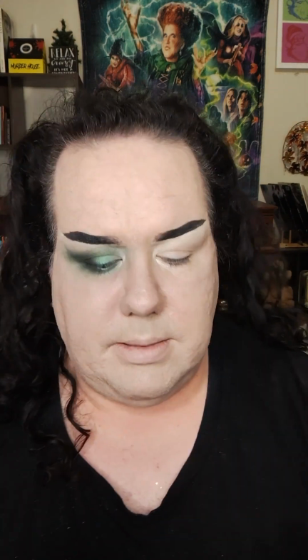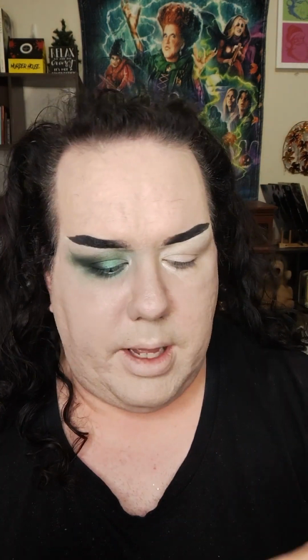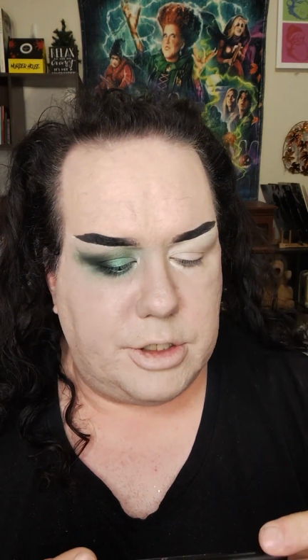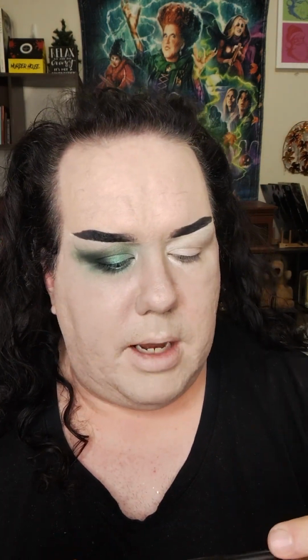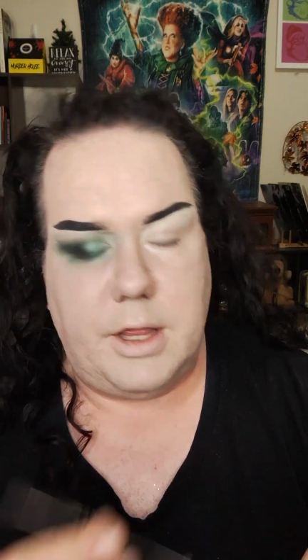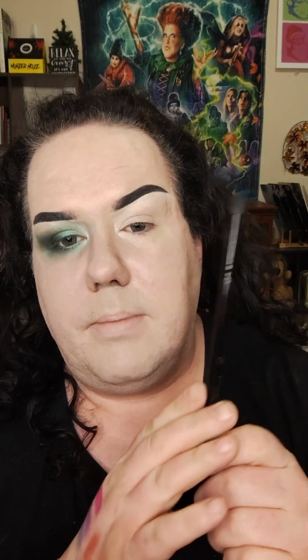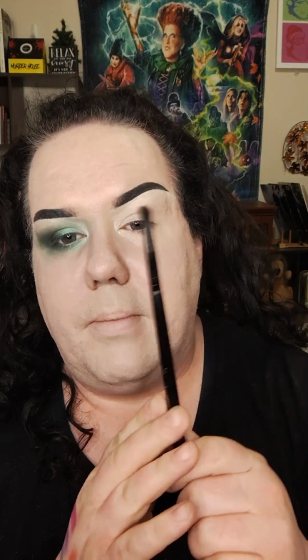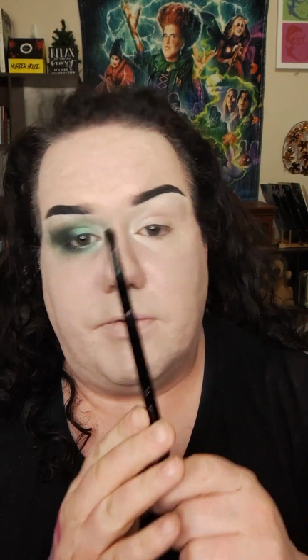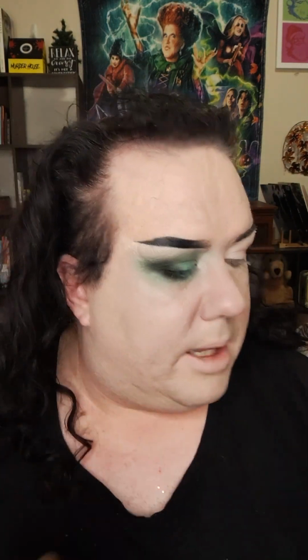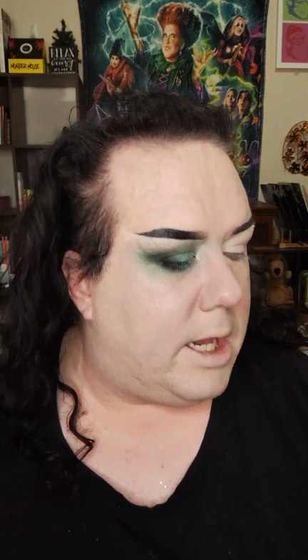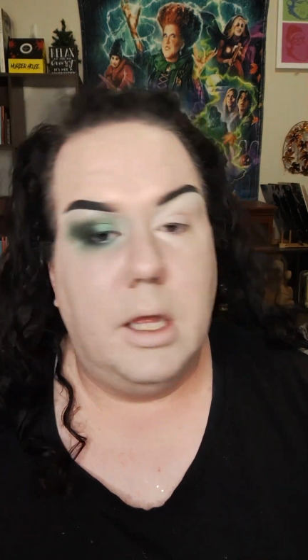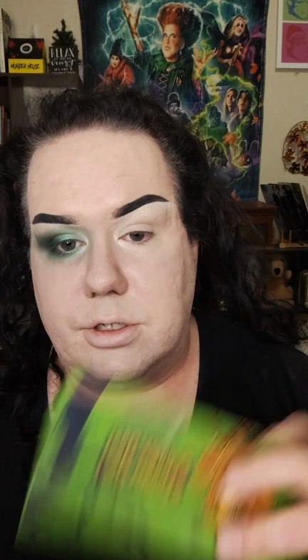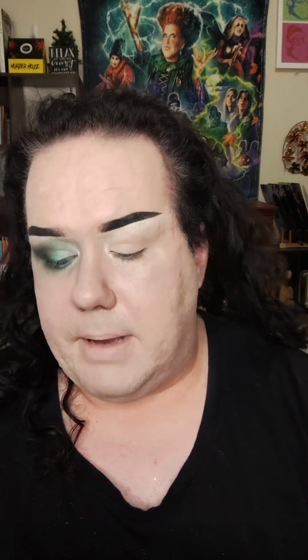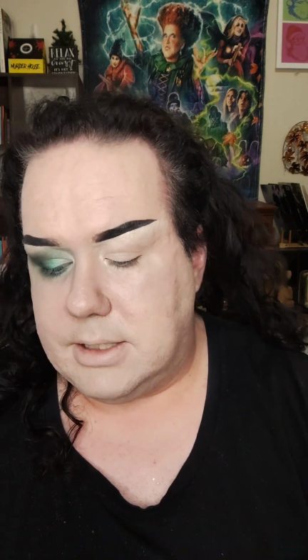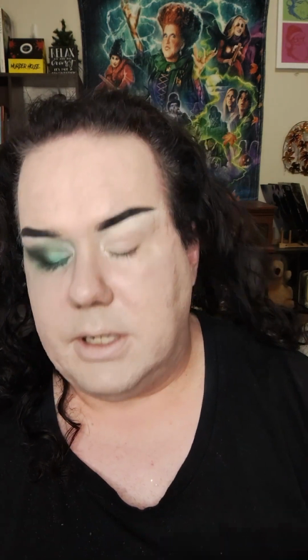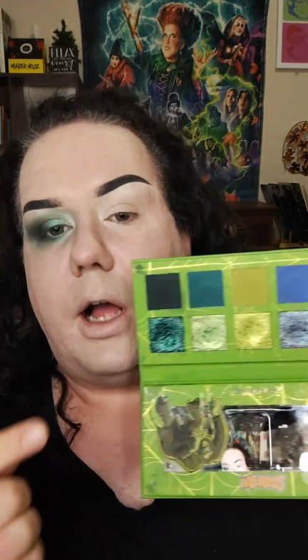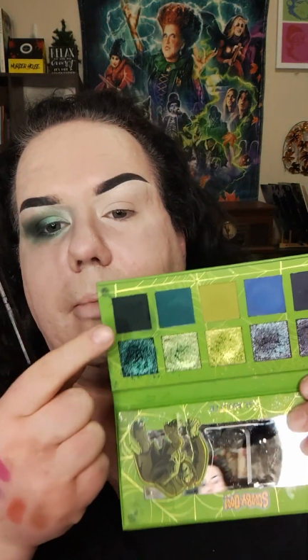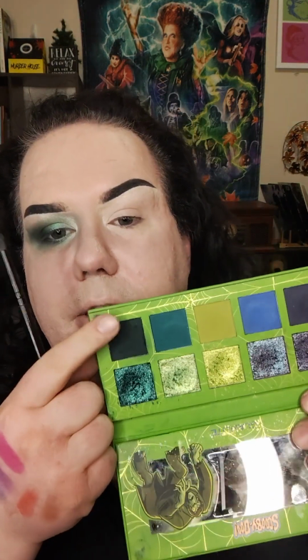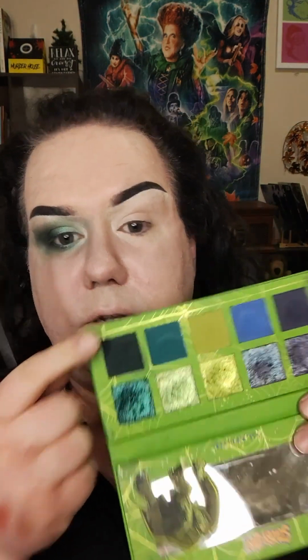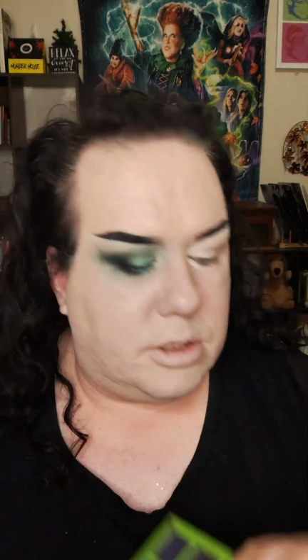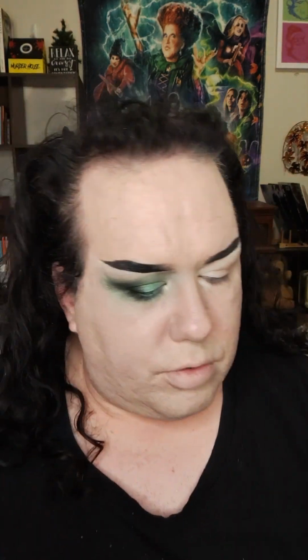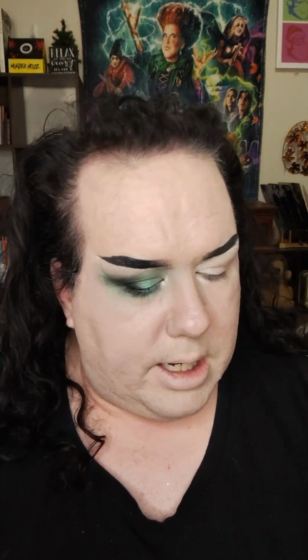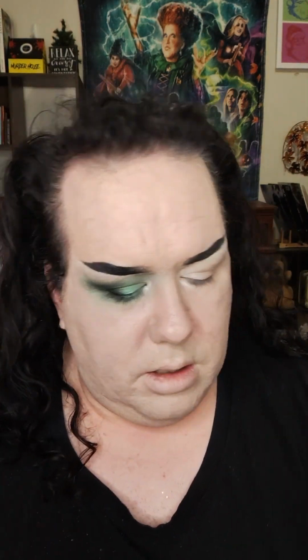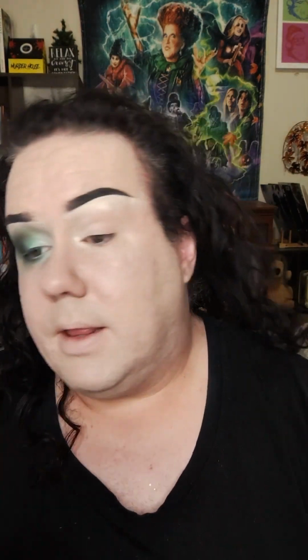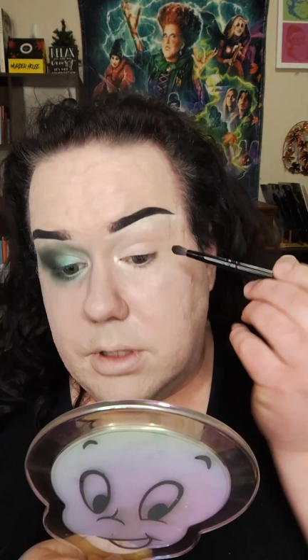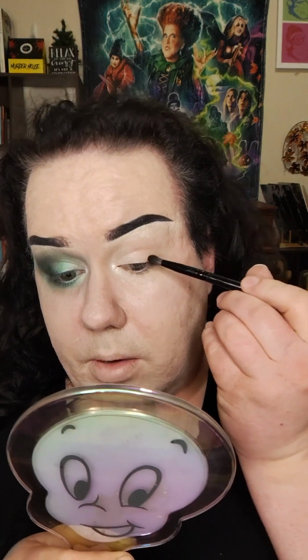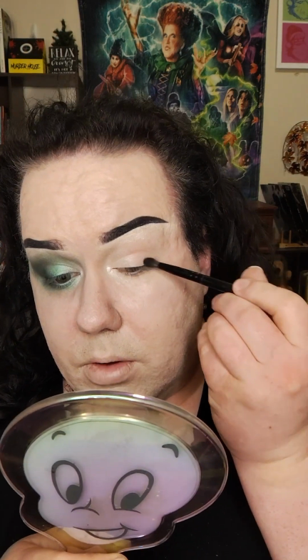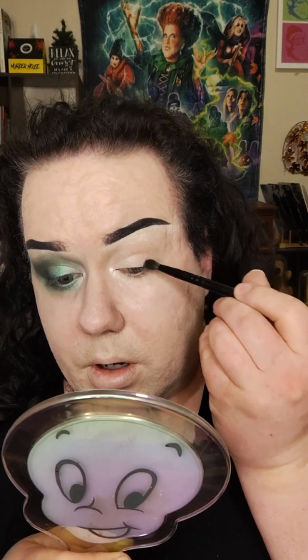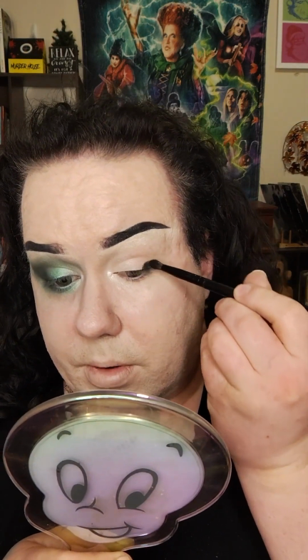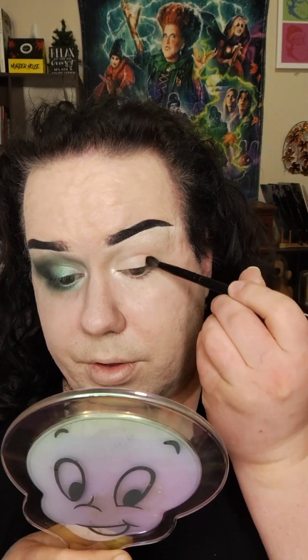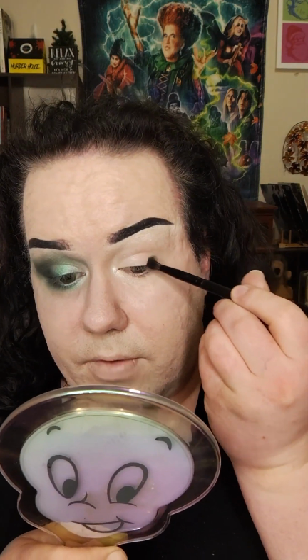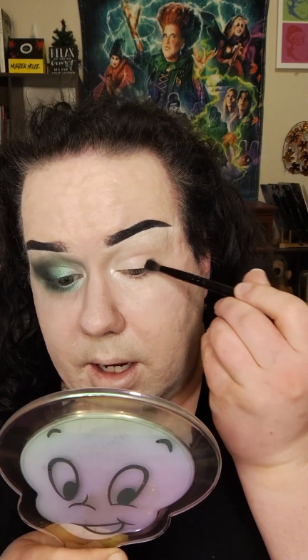Next, I'm going to go ahead and jump in with the B1 brush from Blend Bunny and our Scooby-Doo palette. This shade is not labeled, but it's just the really dark green. I'm going to apply that to the outer corner, outer third of the eye.